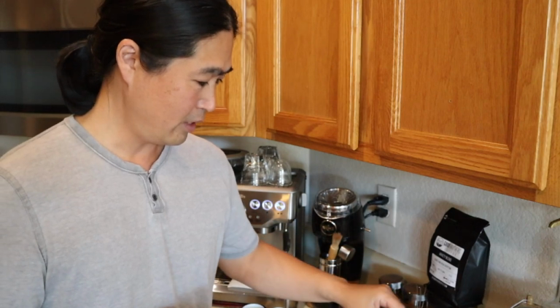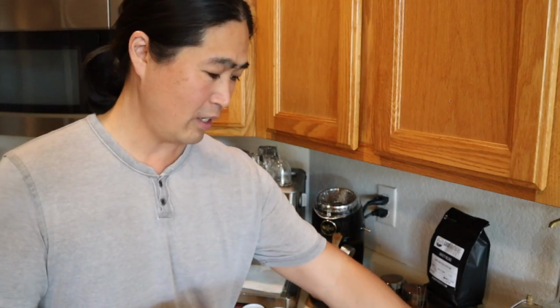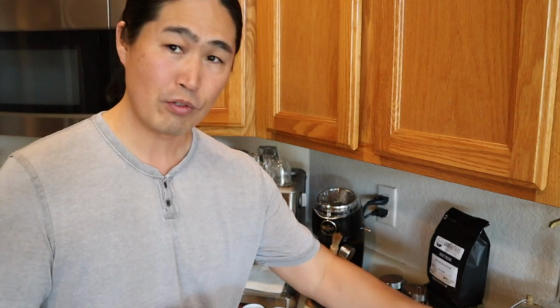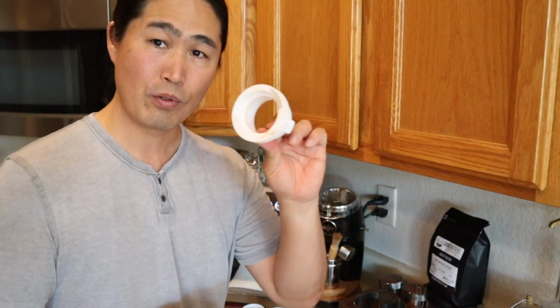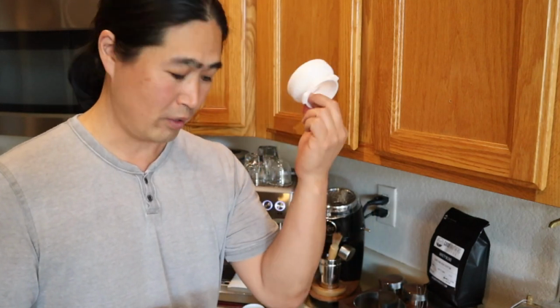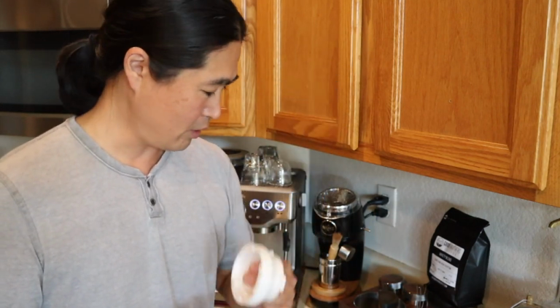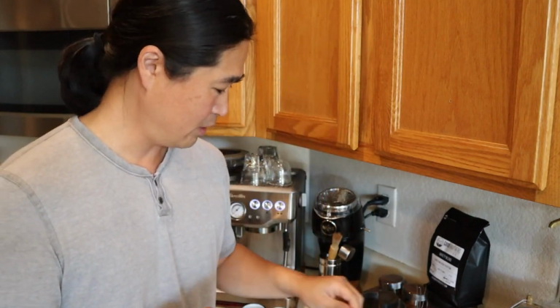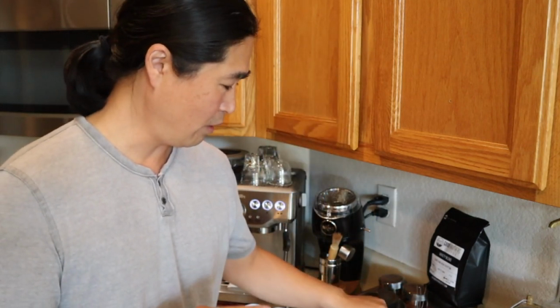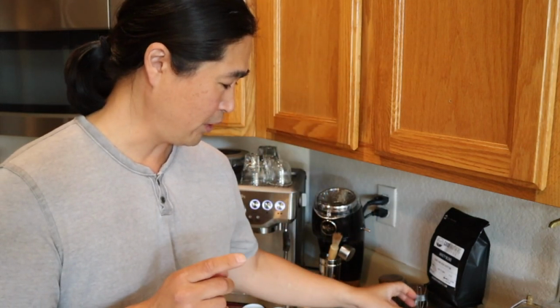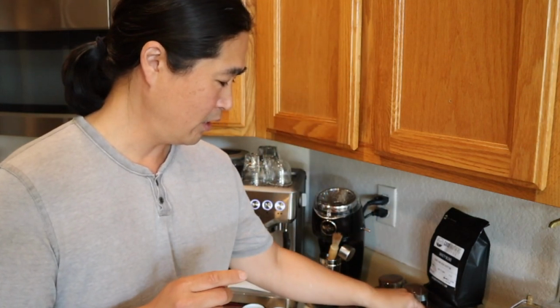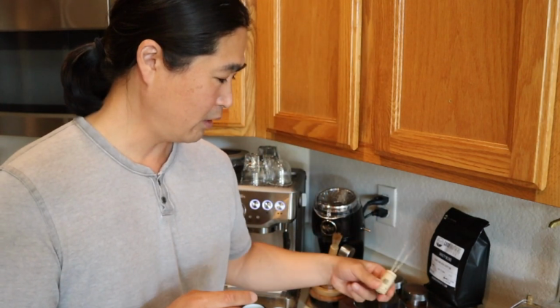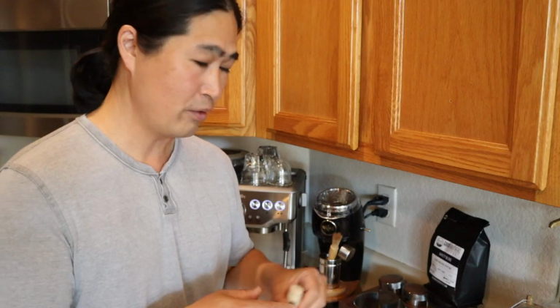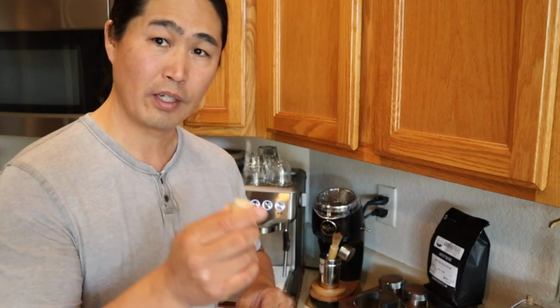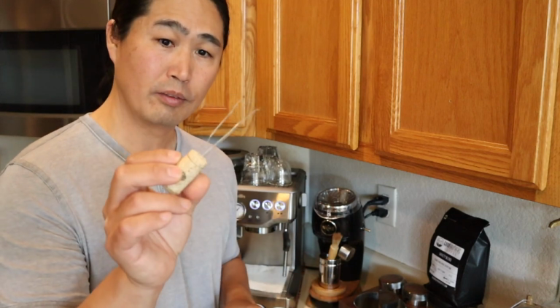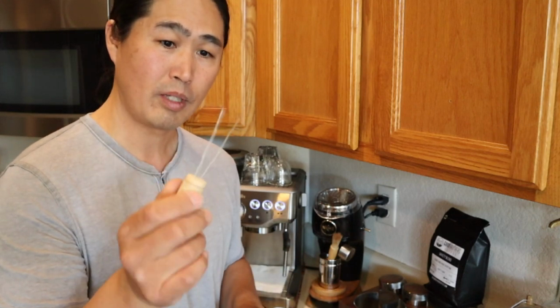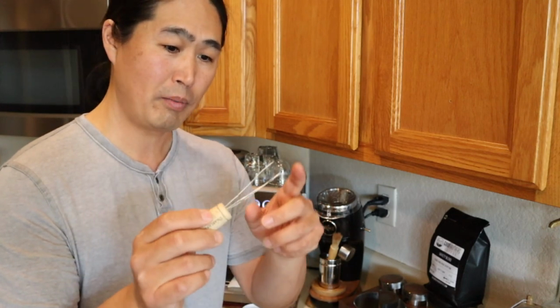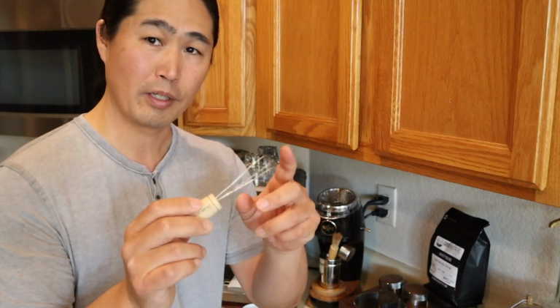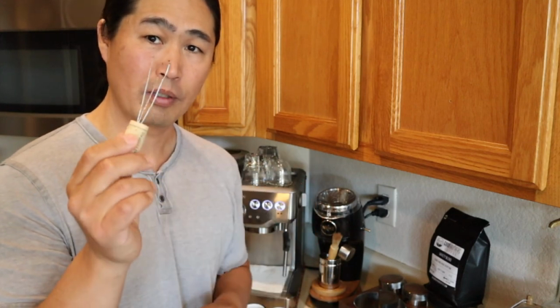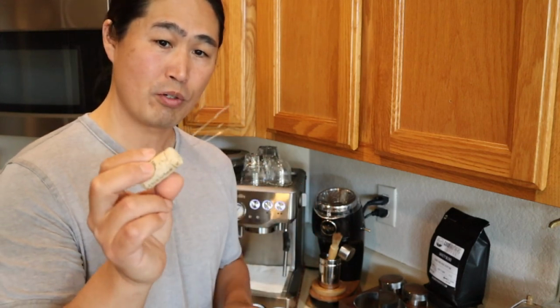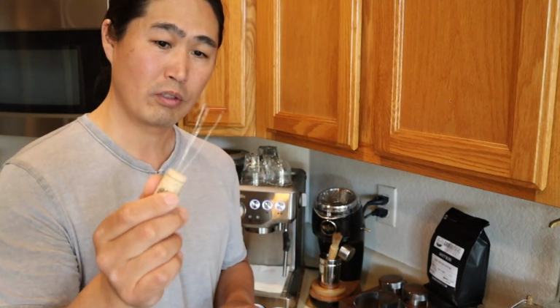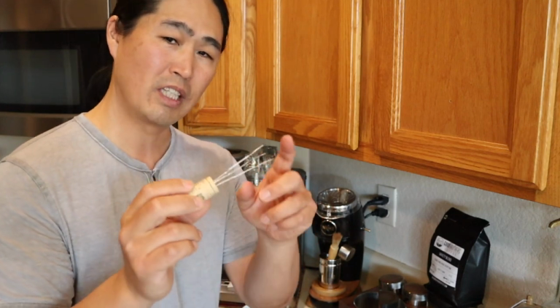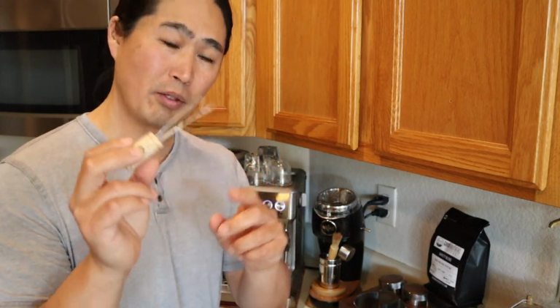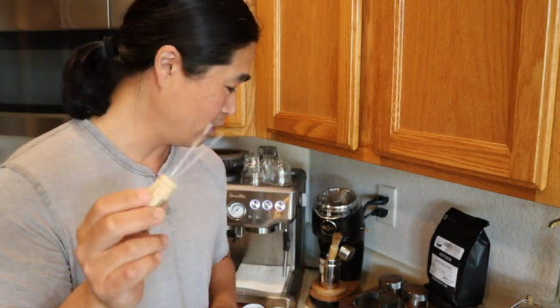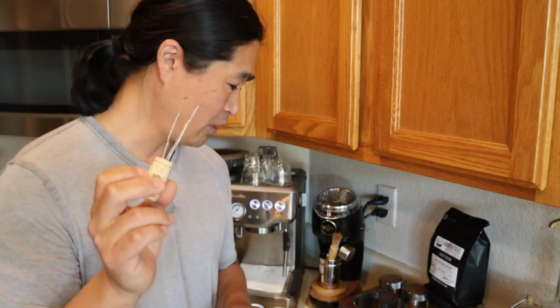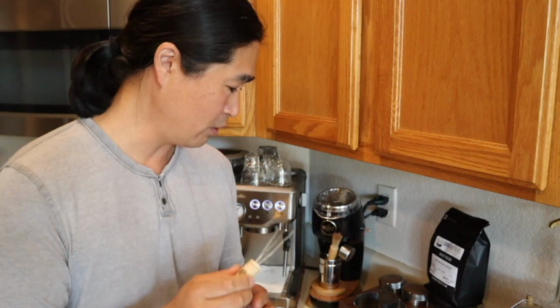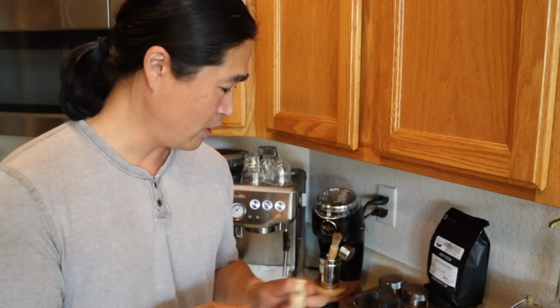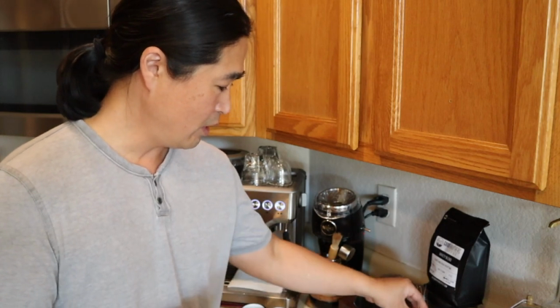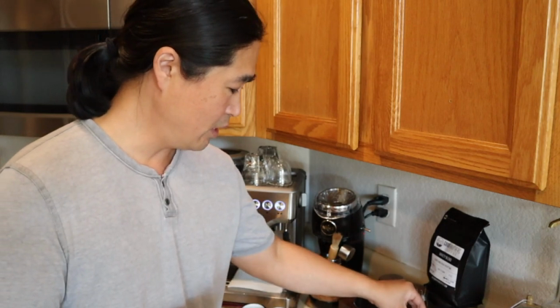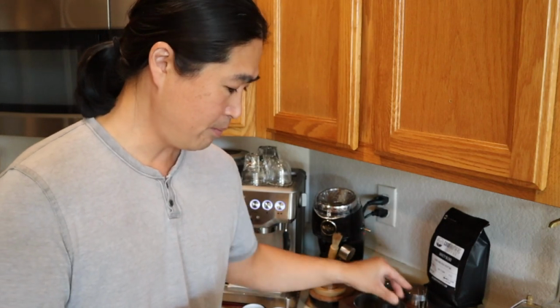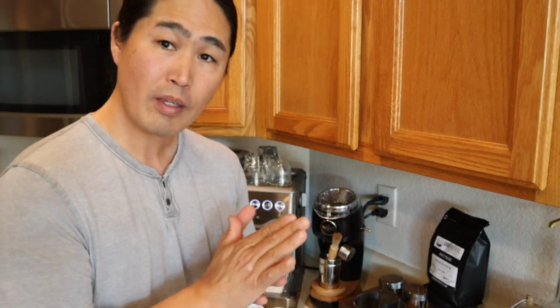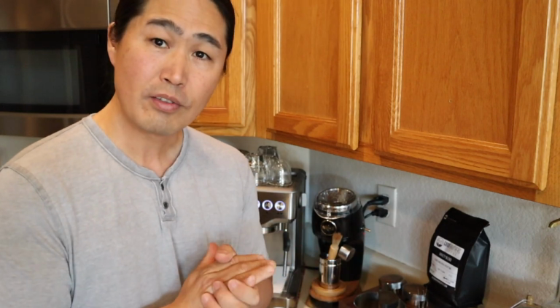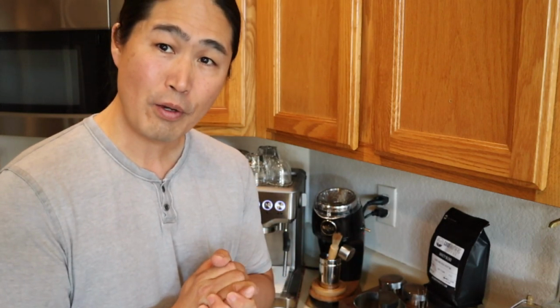I'm going to use my dosing funnel, and also my paperclip declumping tool. That's what I'm going to use, and we'll see how it goes.